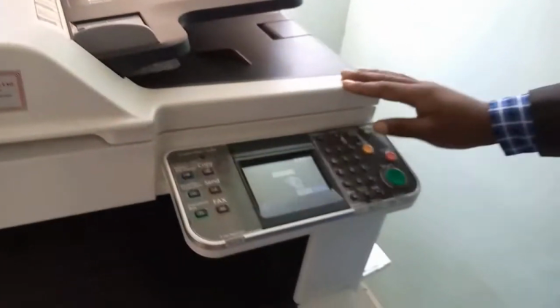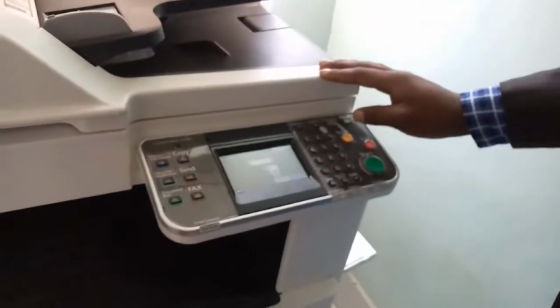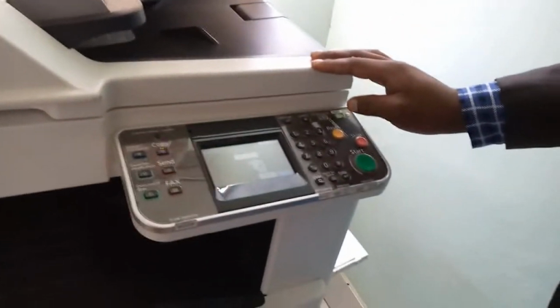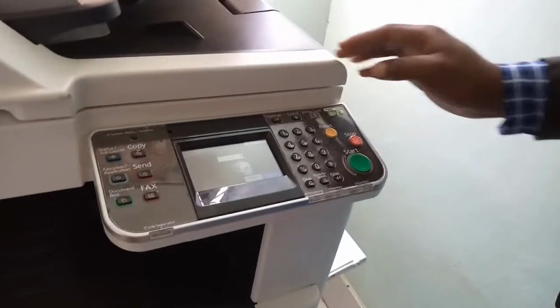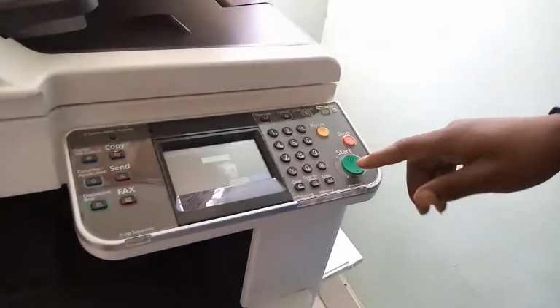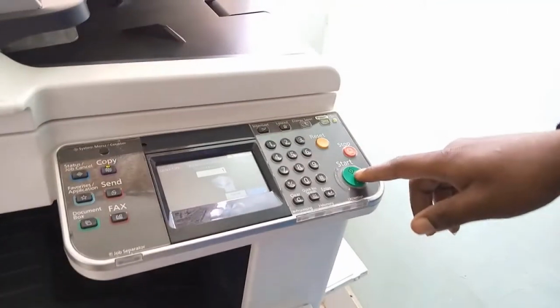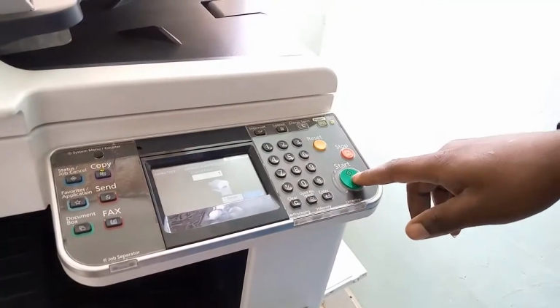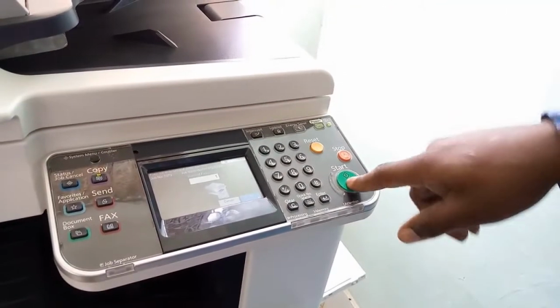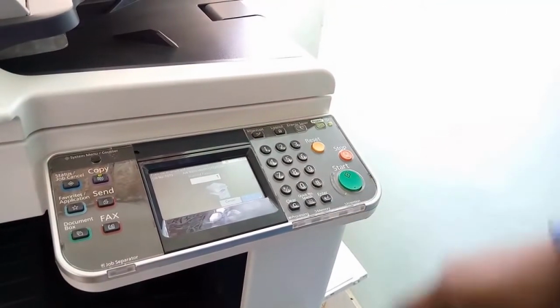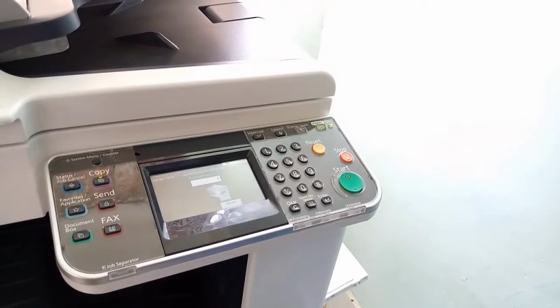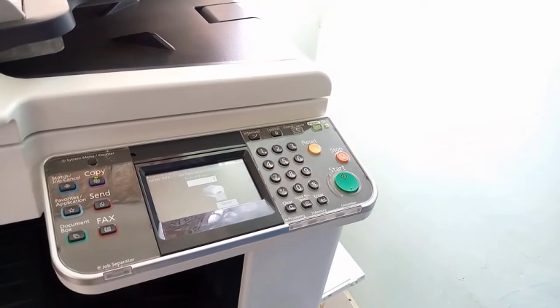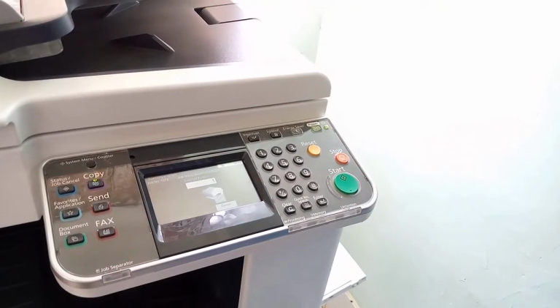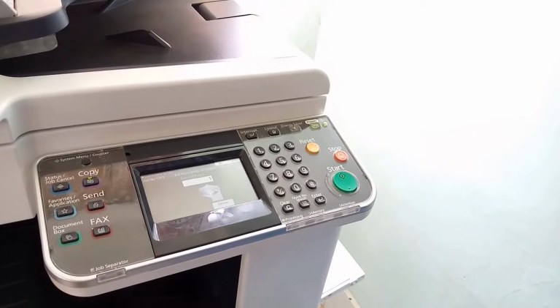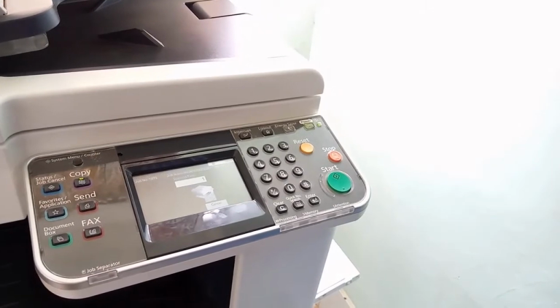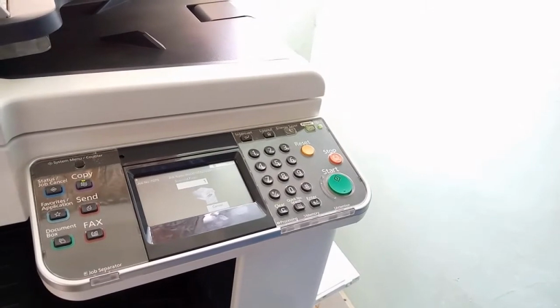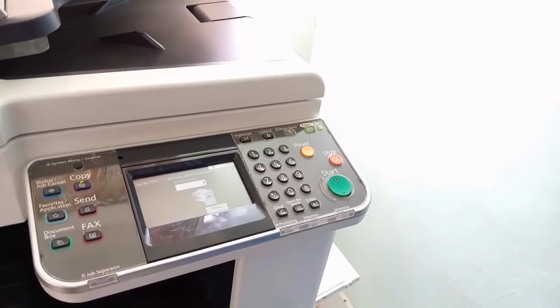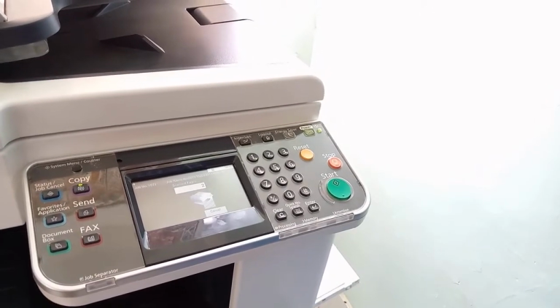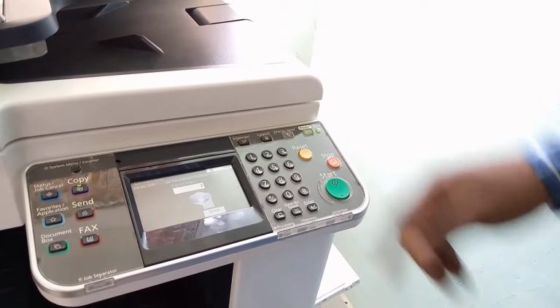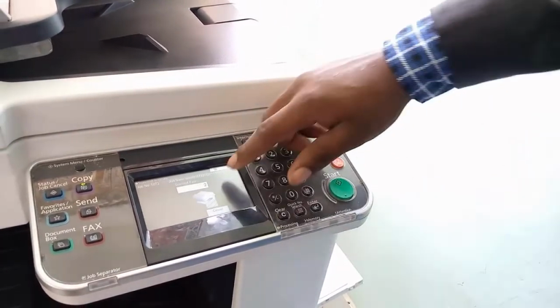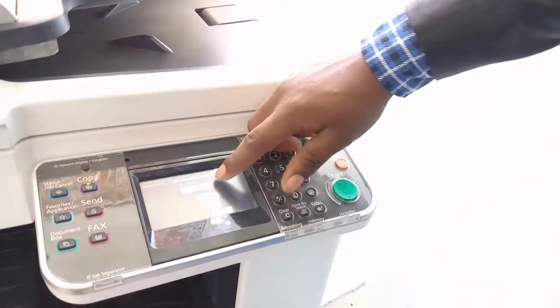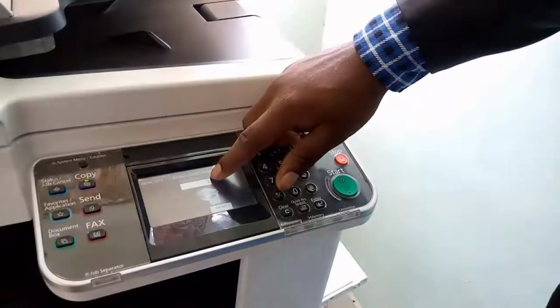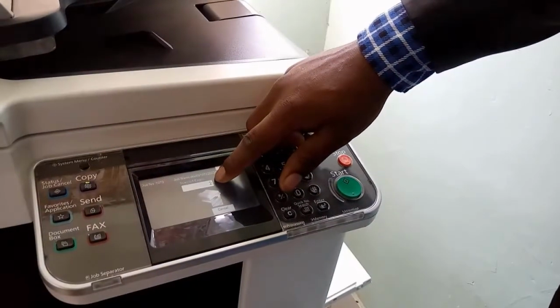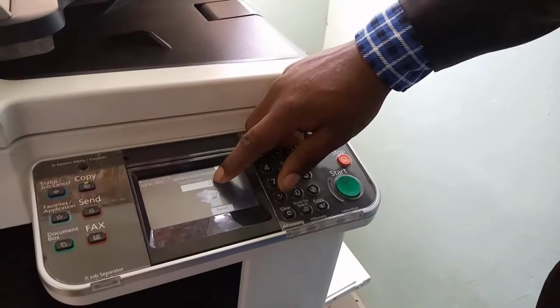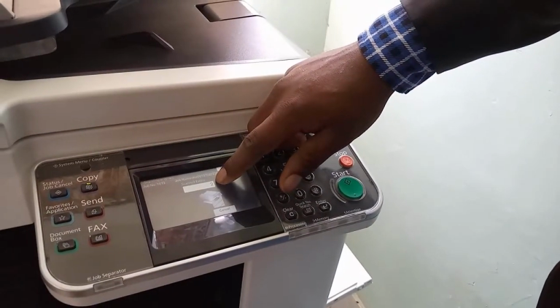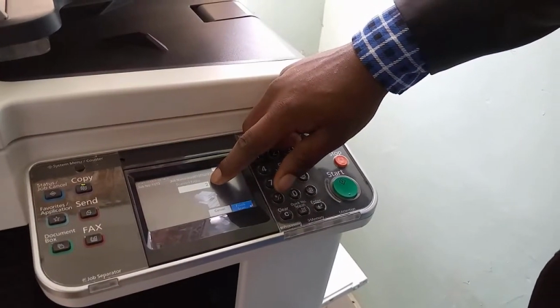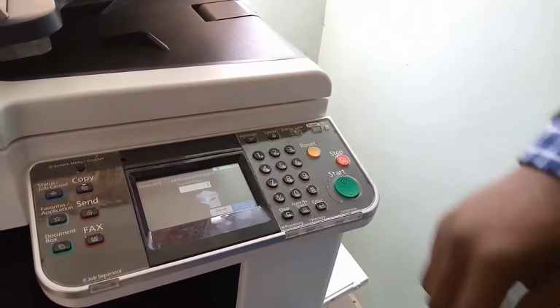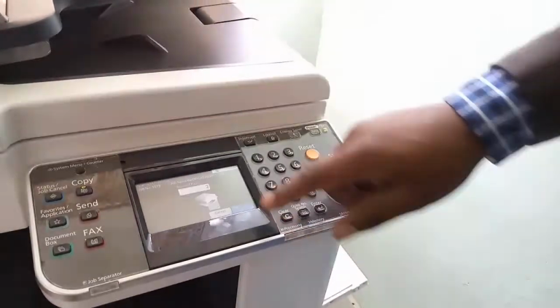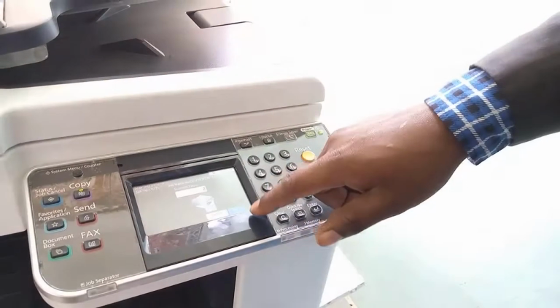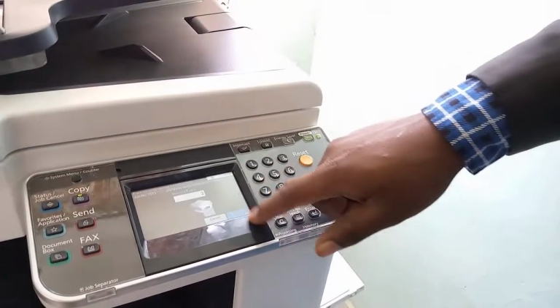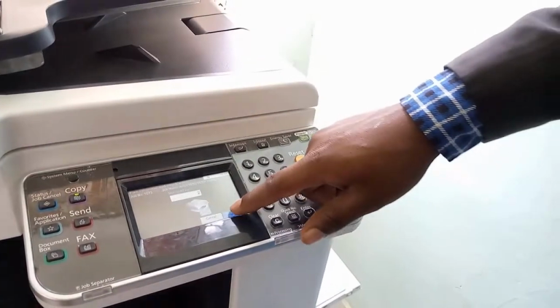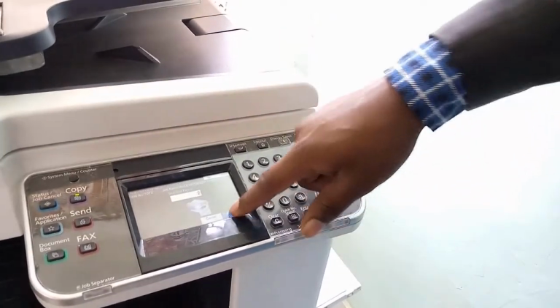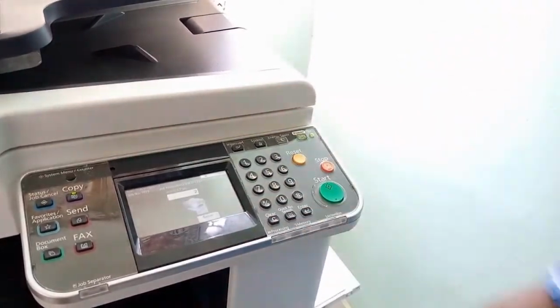Close. Then click start again. You can see here it is indicating two copies. After it finishes, then click scan.